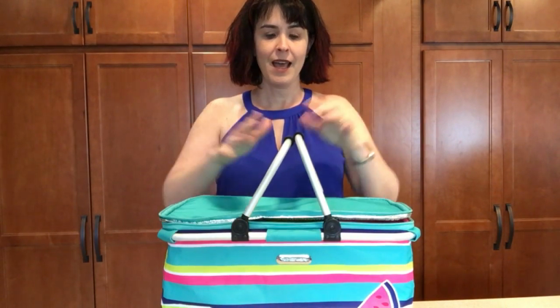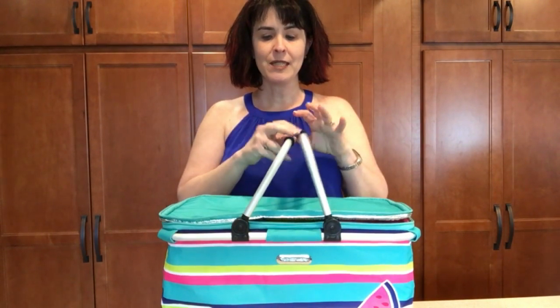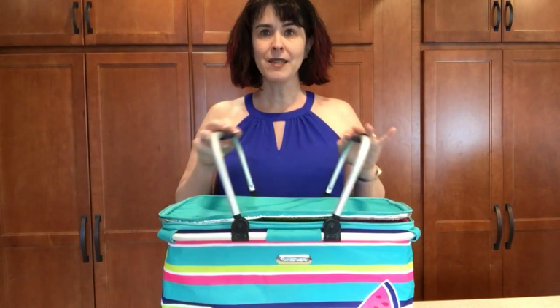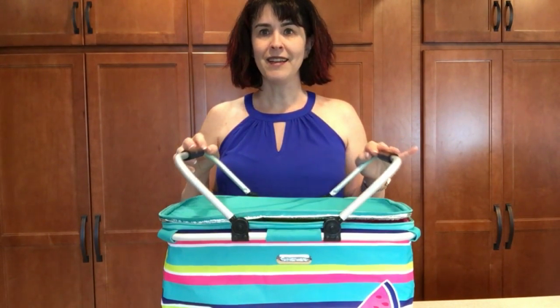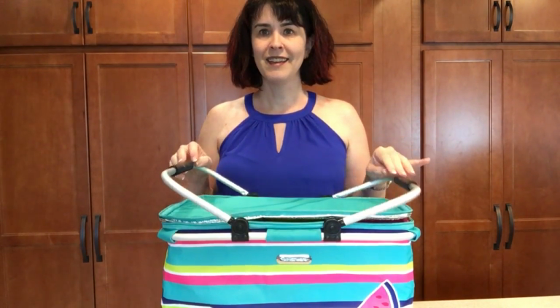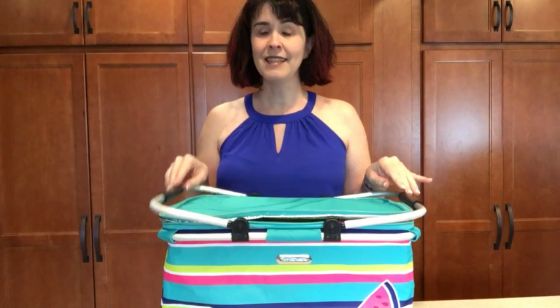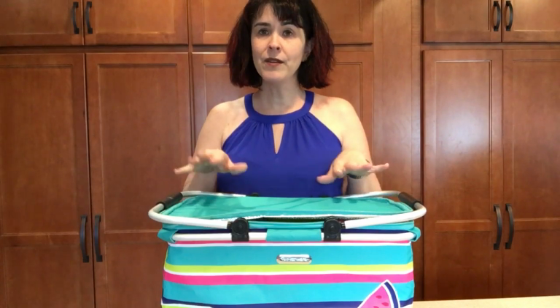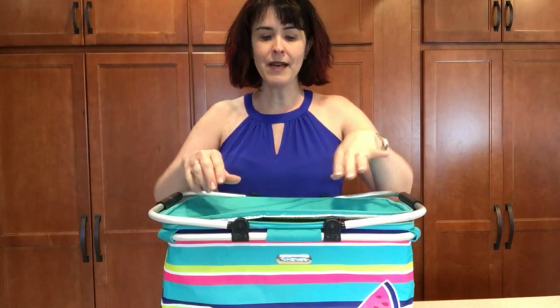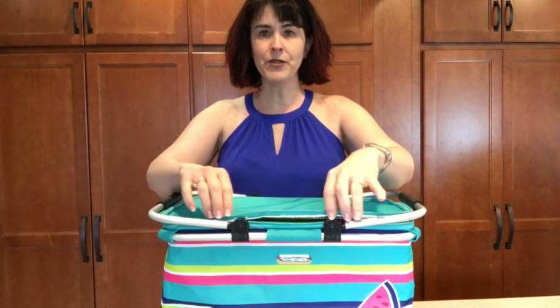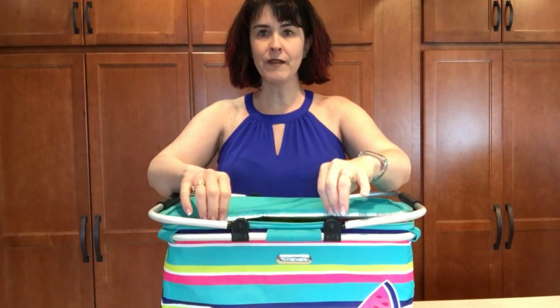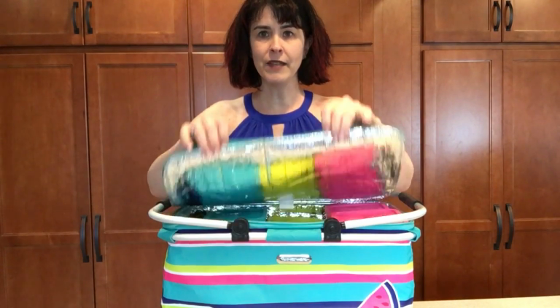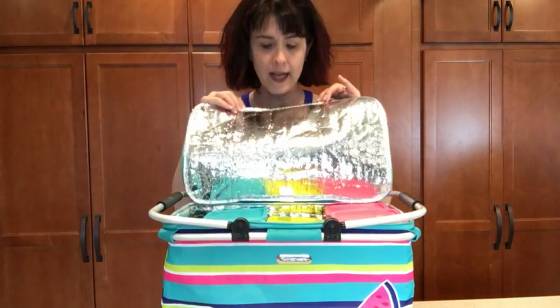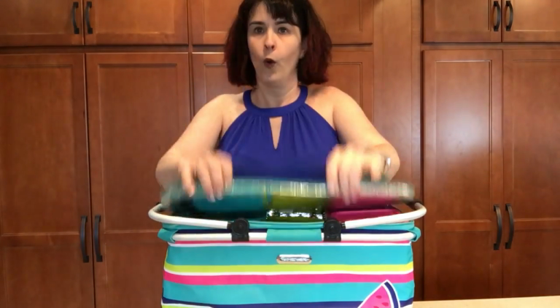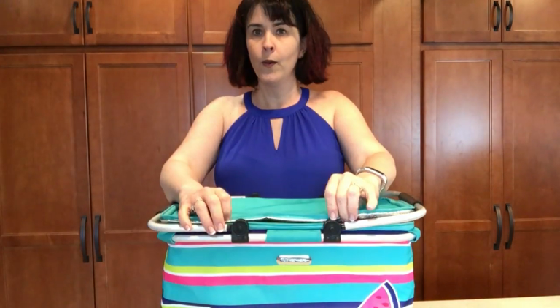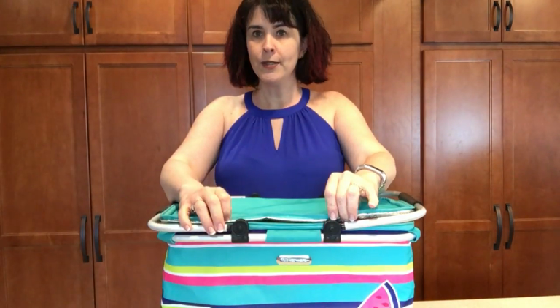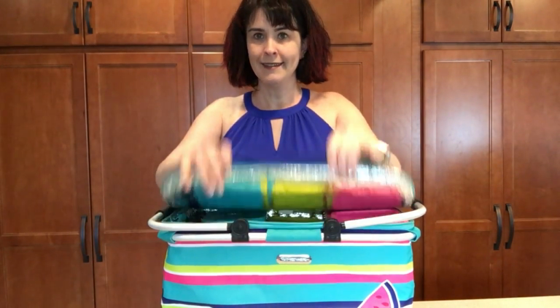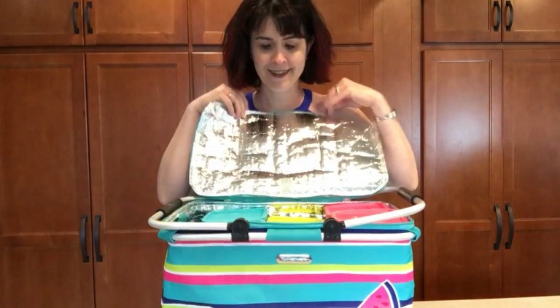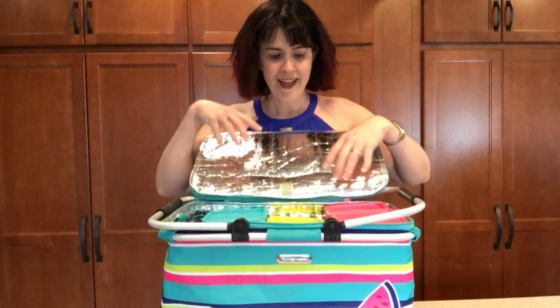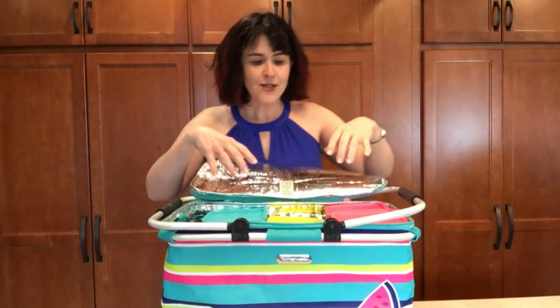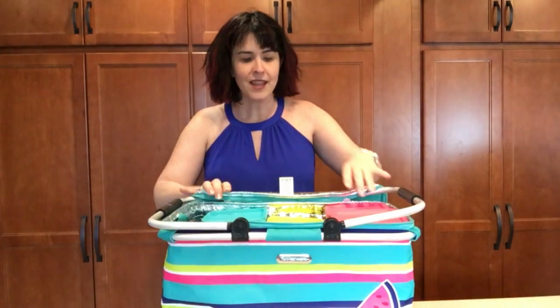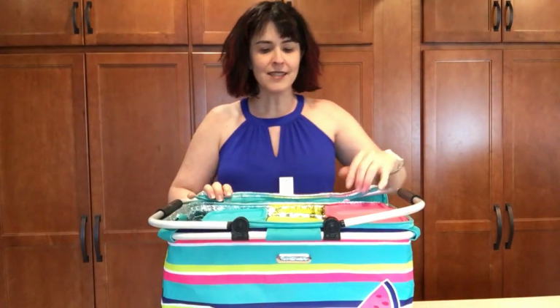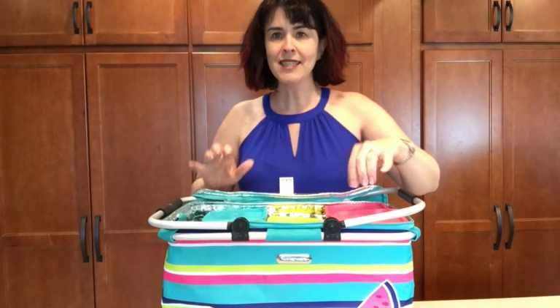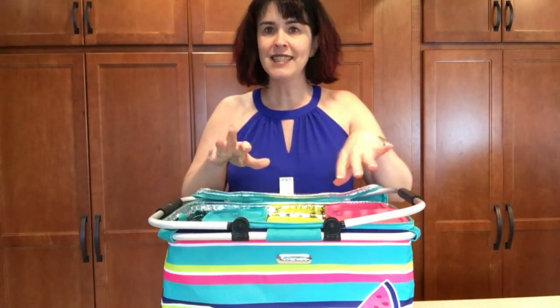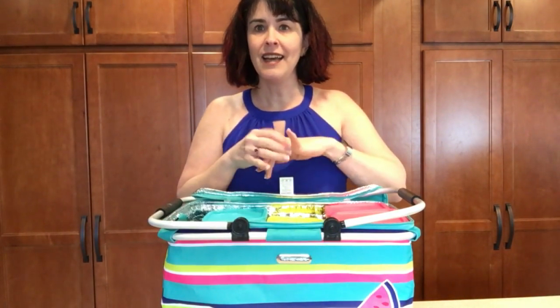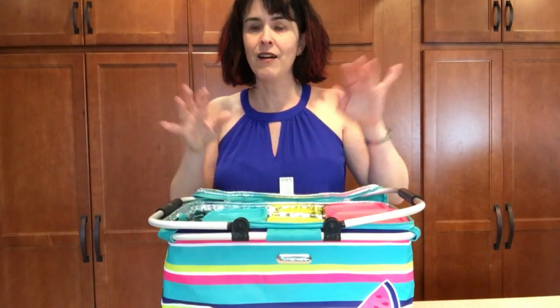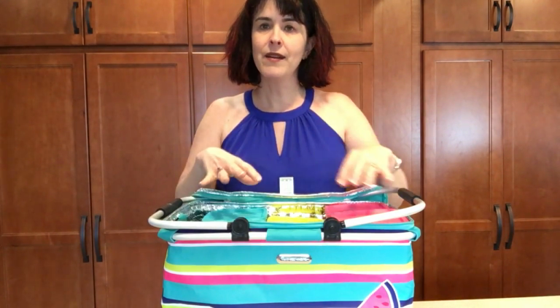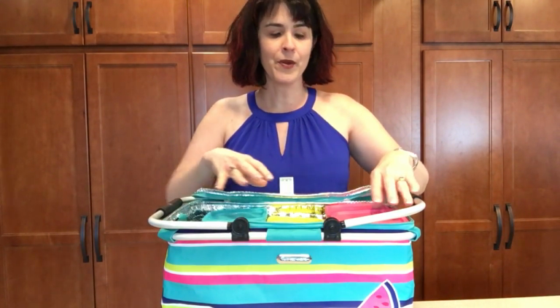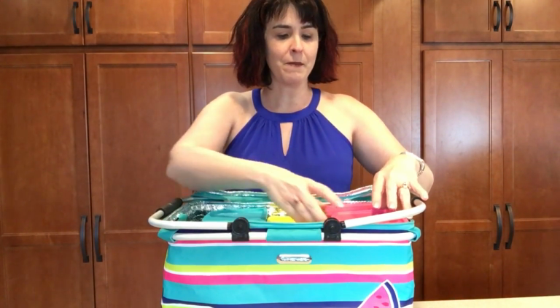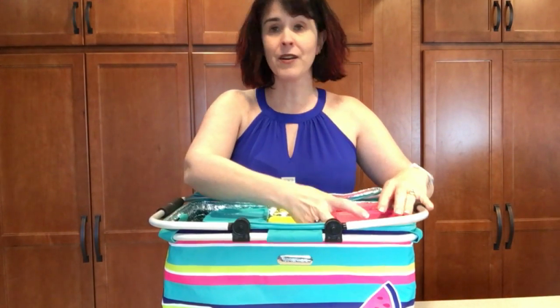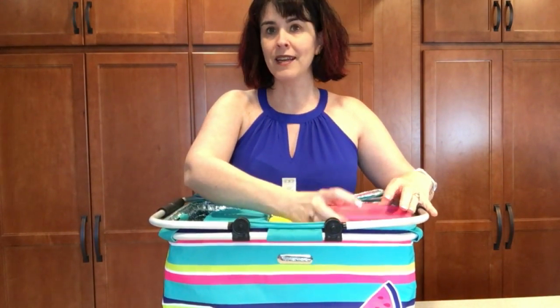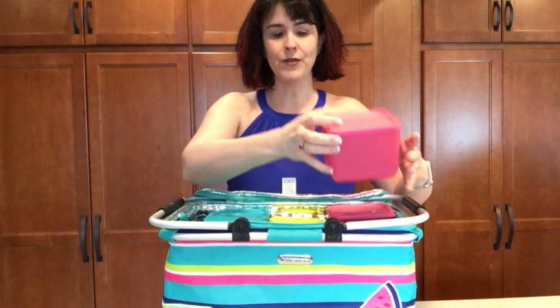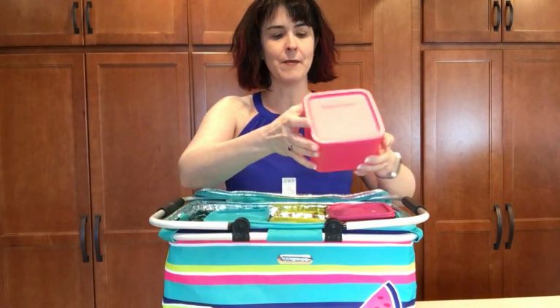What's special about it is not only do you get the basket, but you get to have lots of things inside. The things inside are all going to help you with any picnic or get-togethers you do this summer.